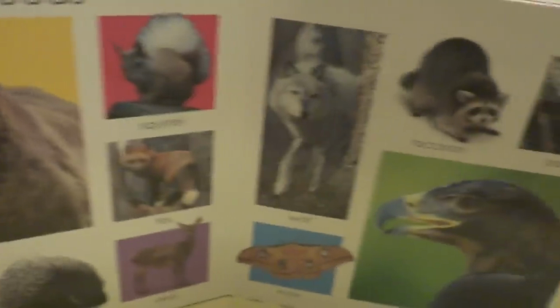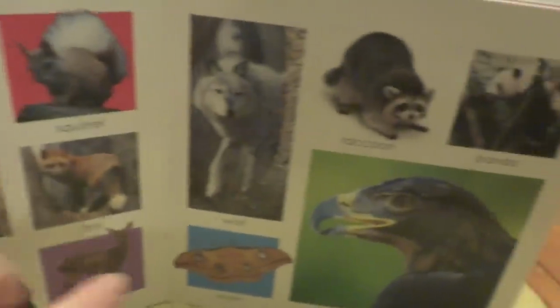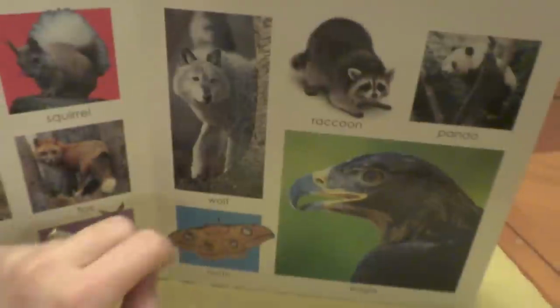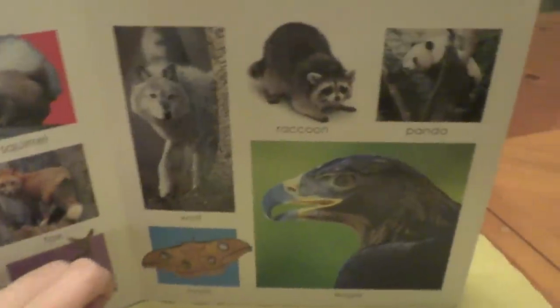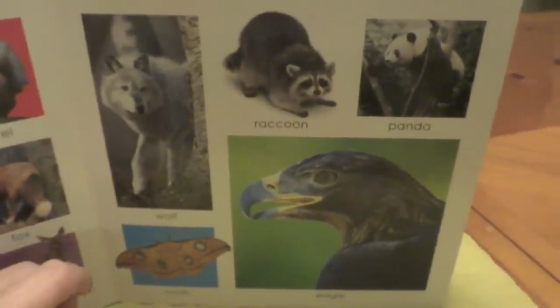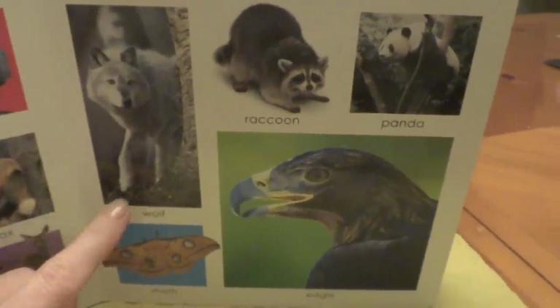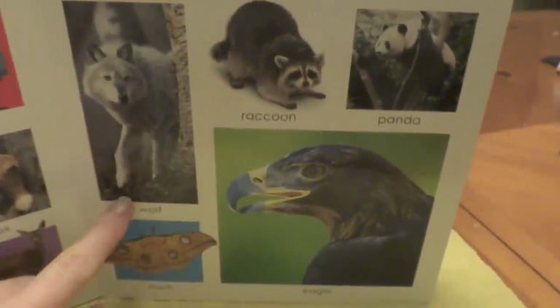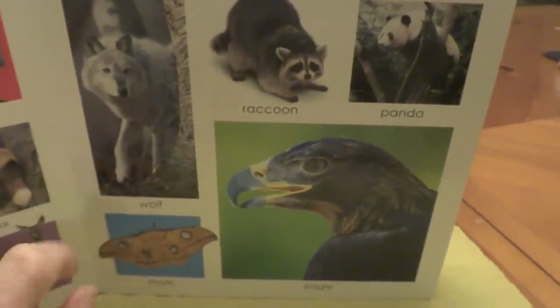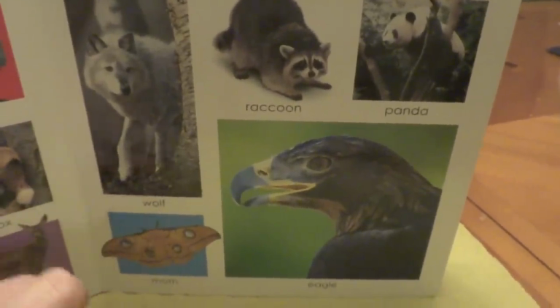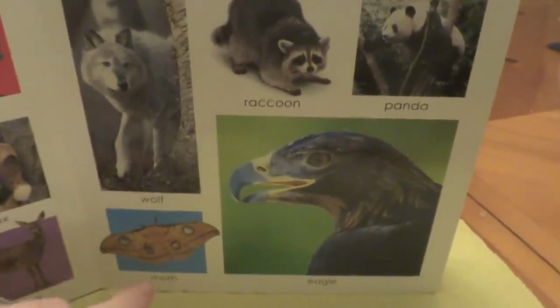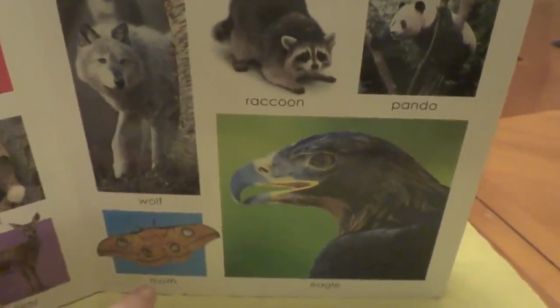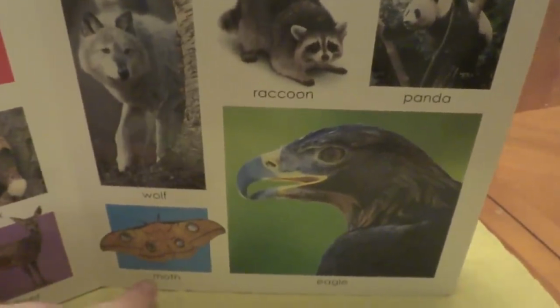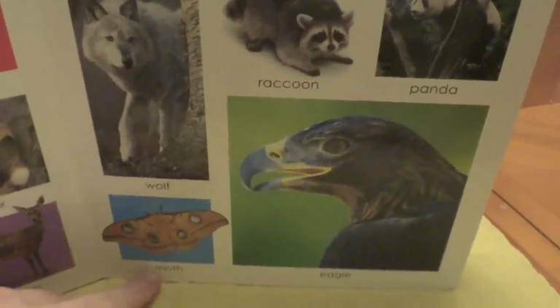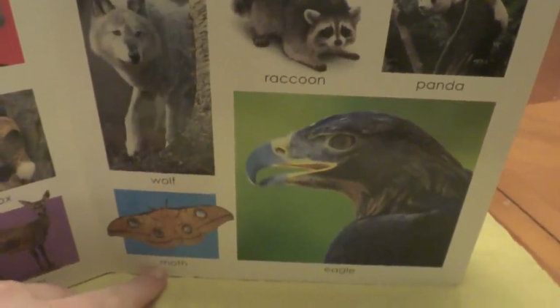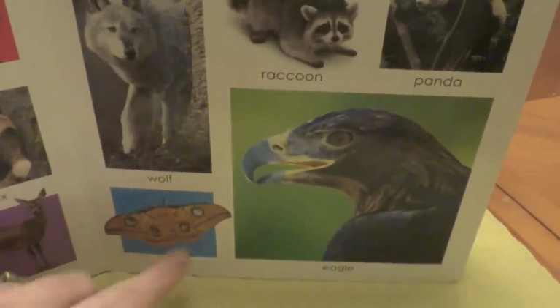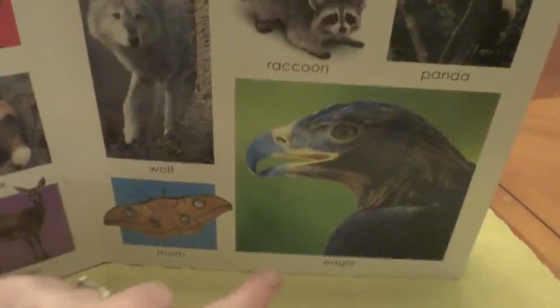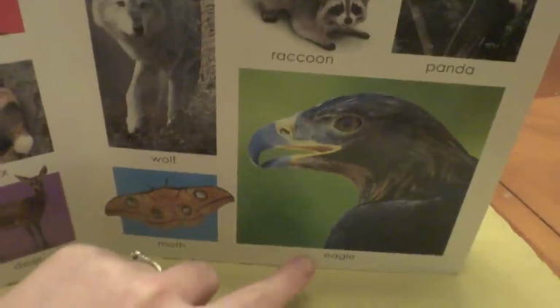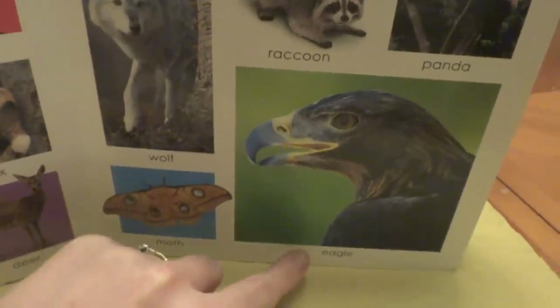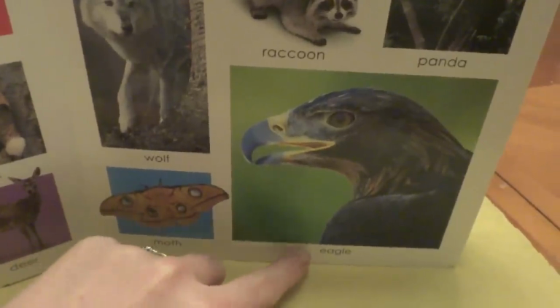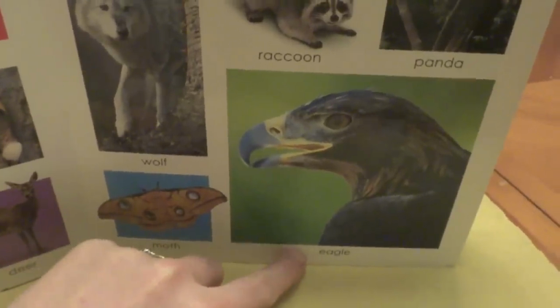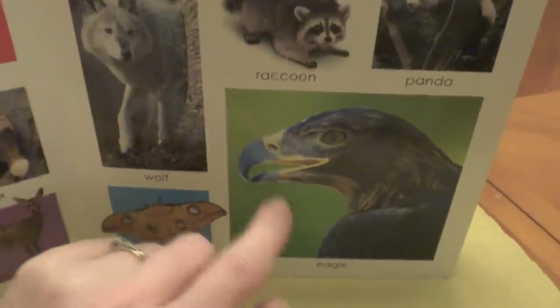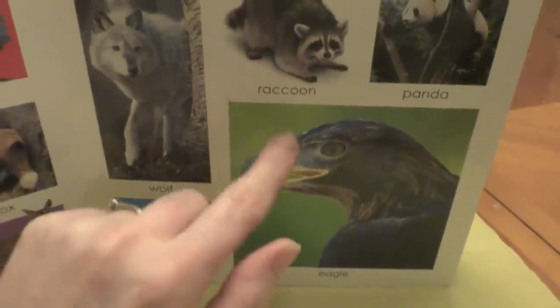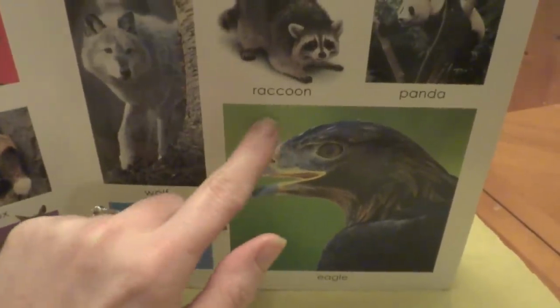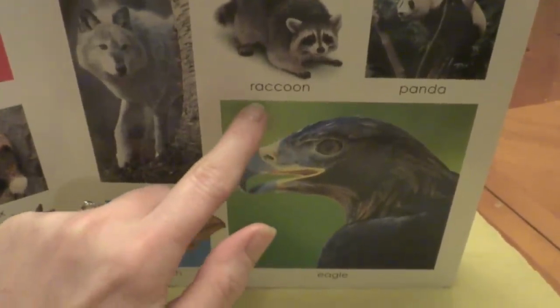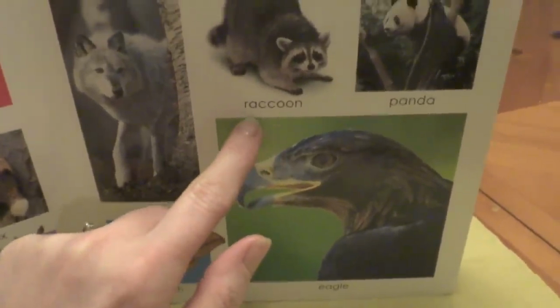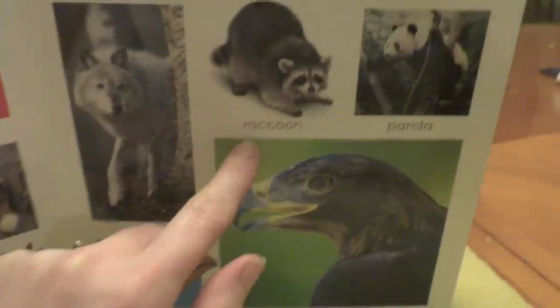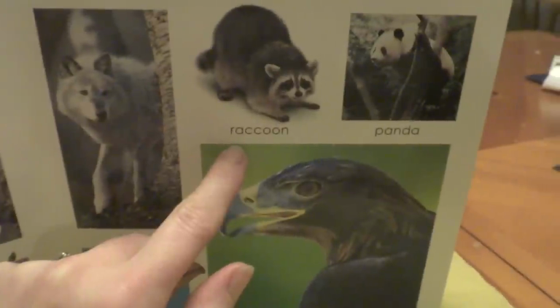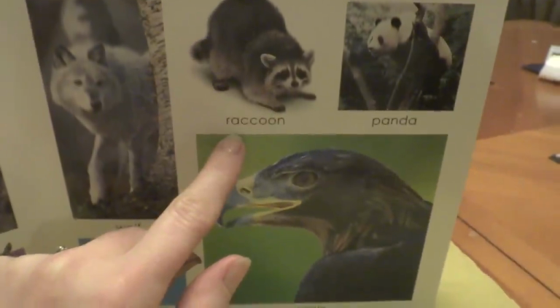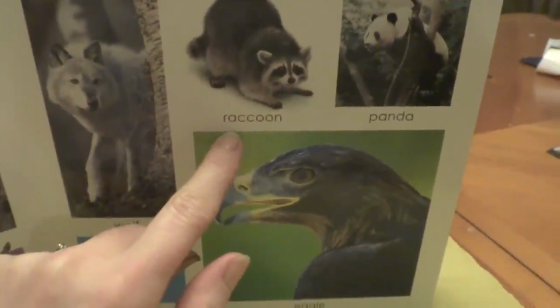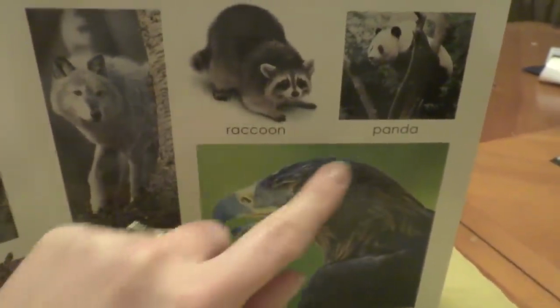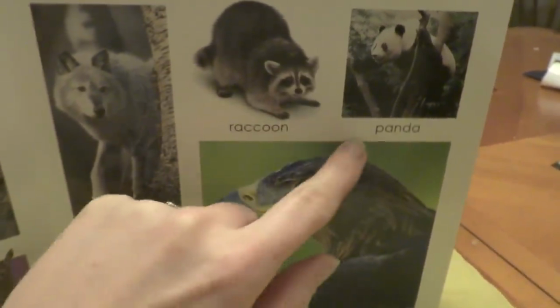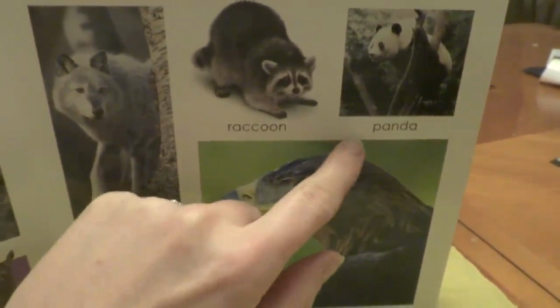Over here, we have wolf, a moth, an eagle, and a raccoon, and panda.